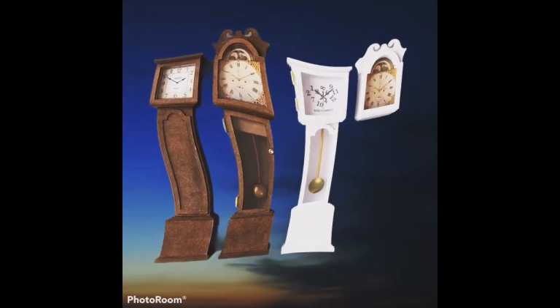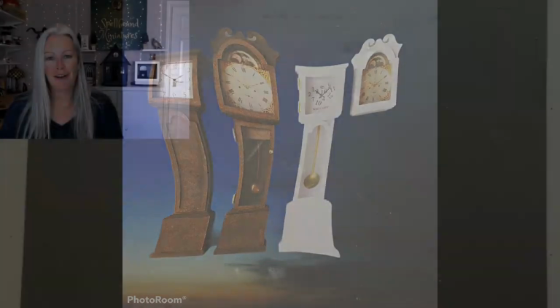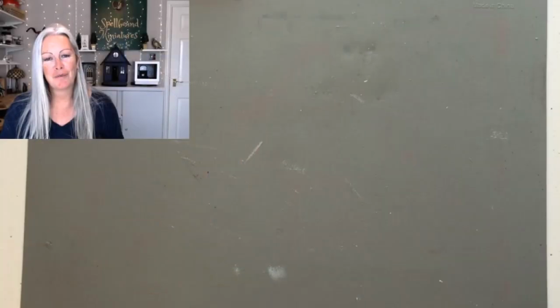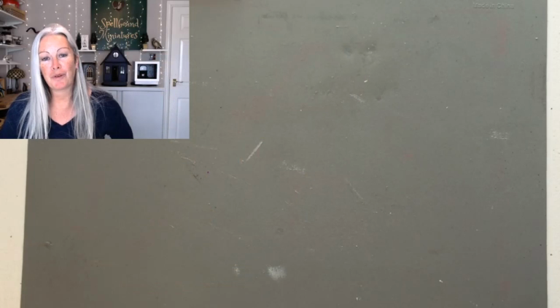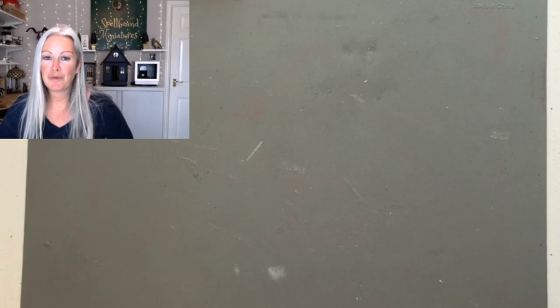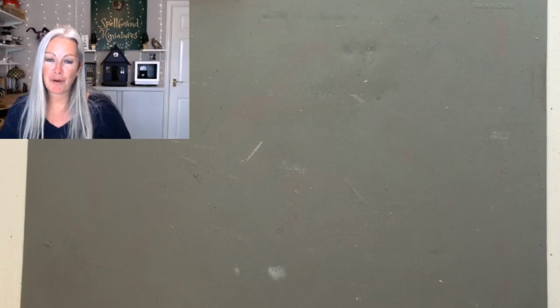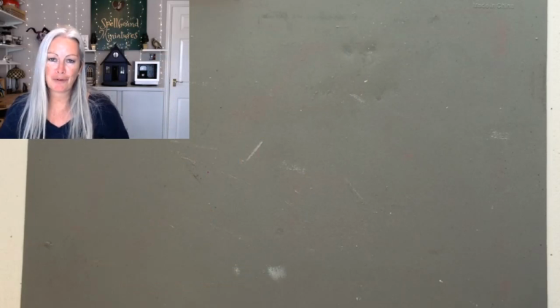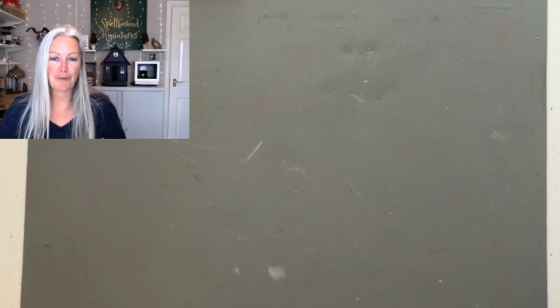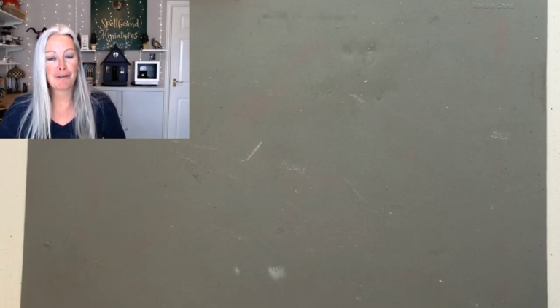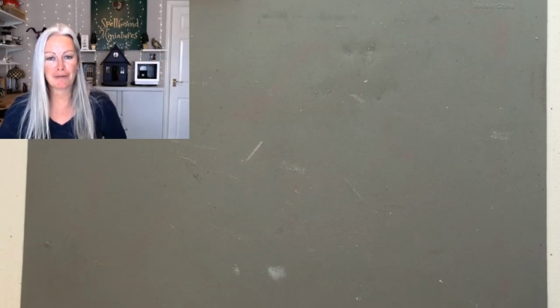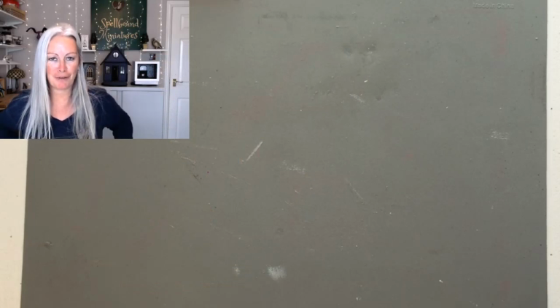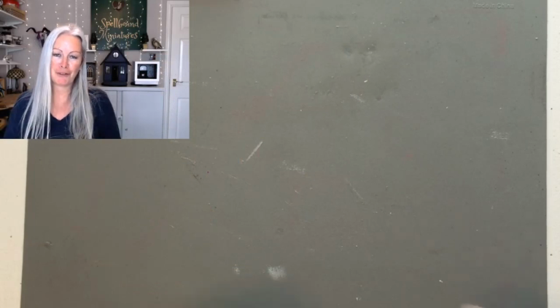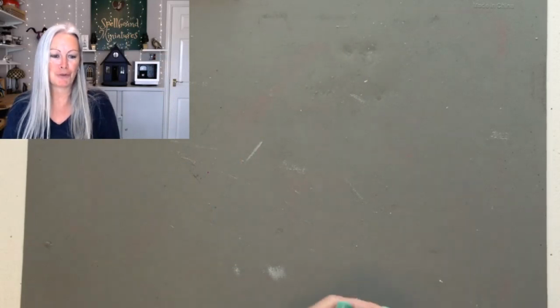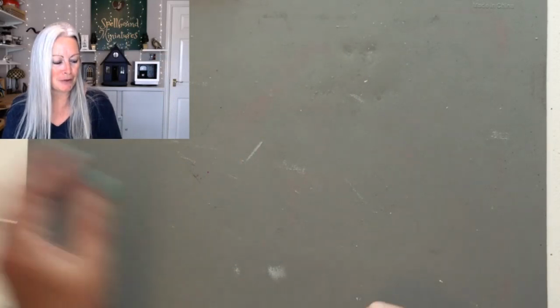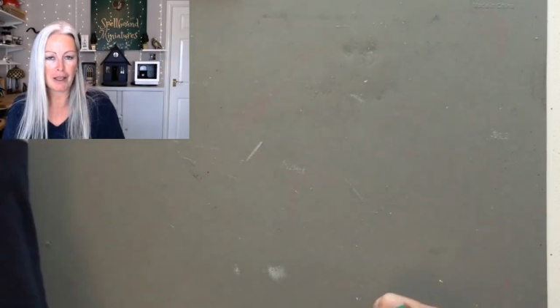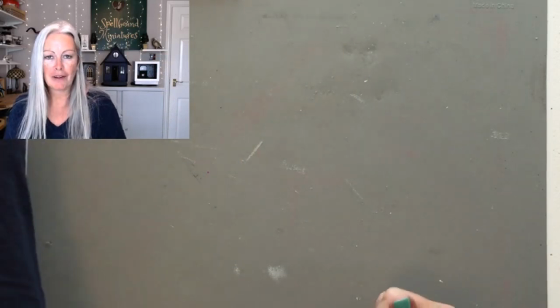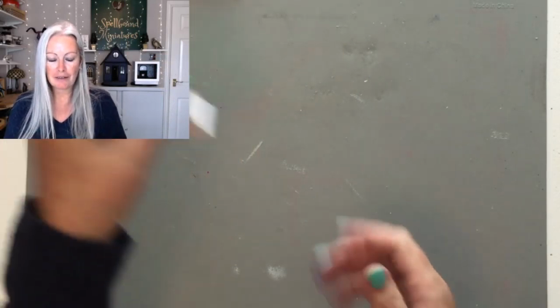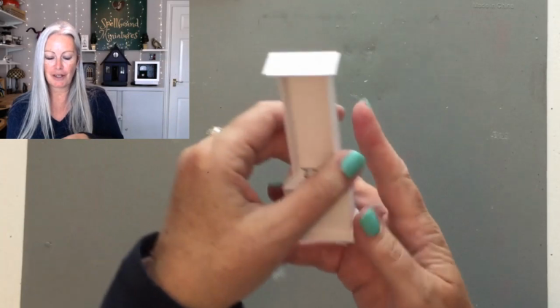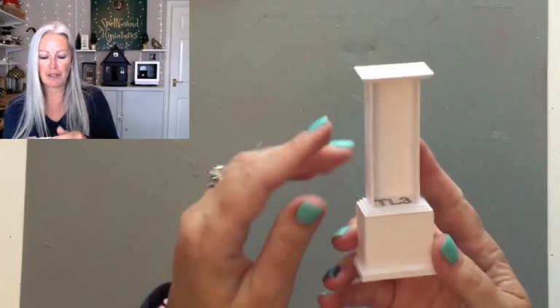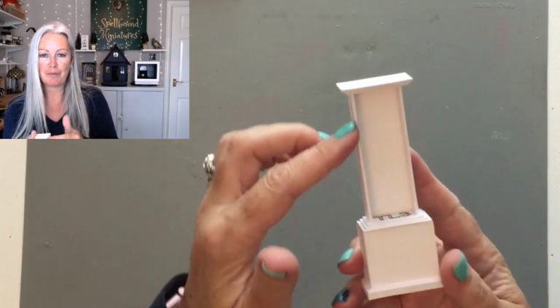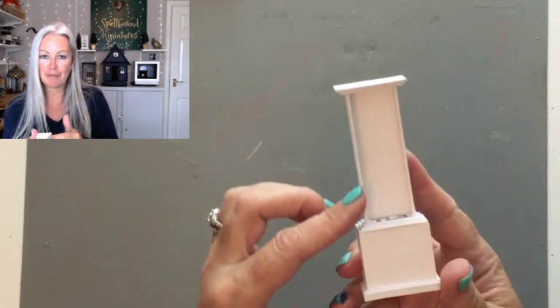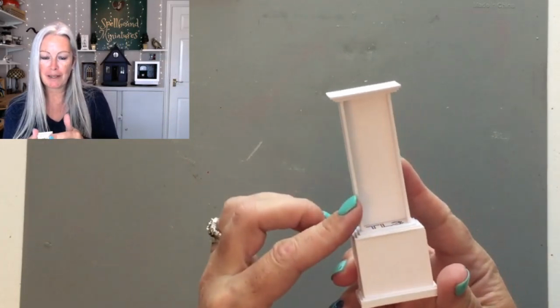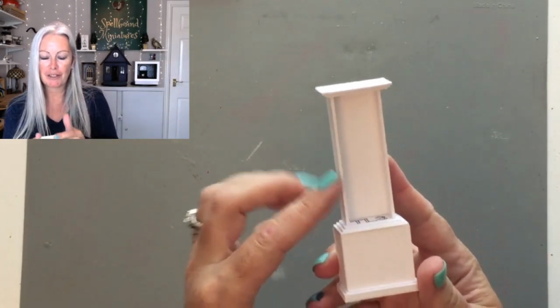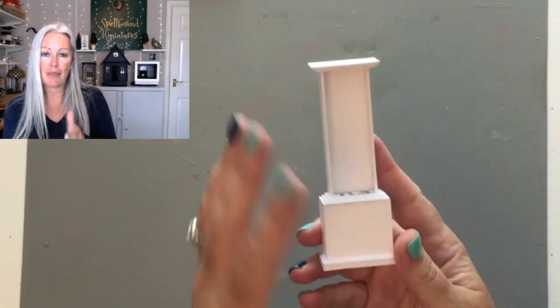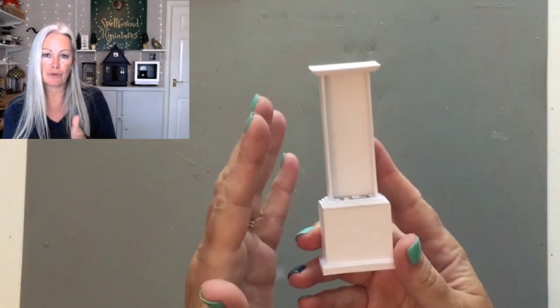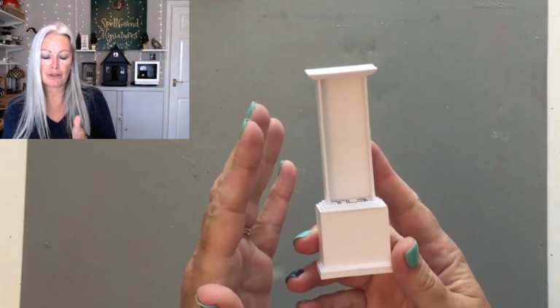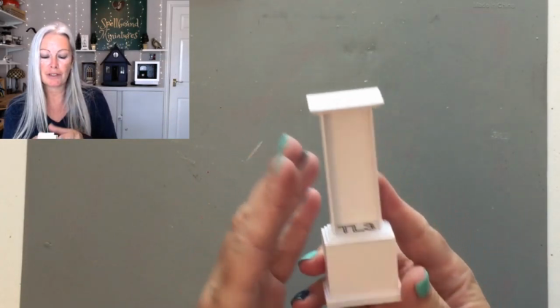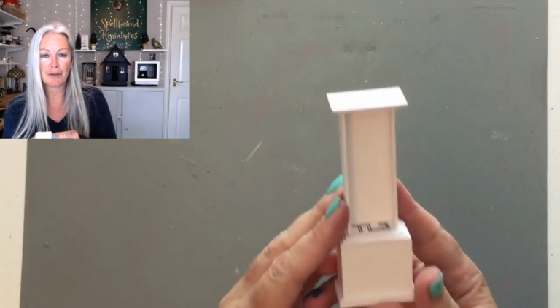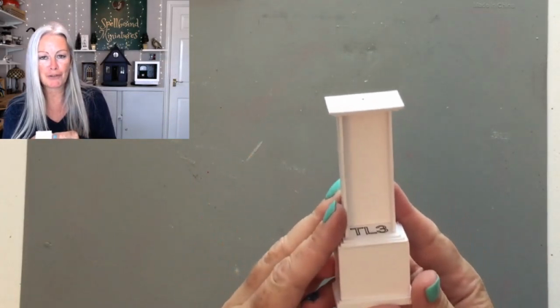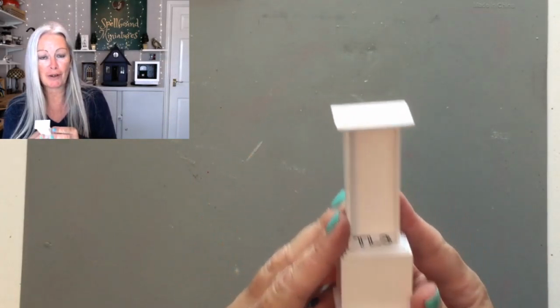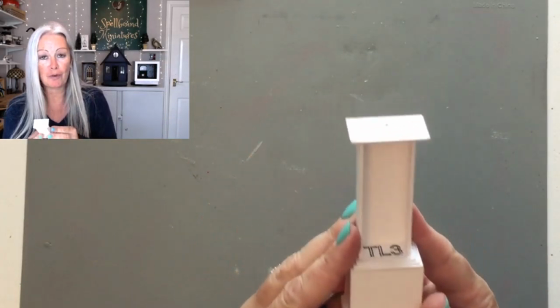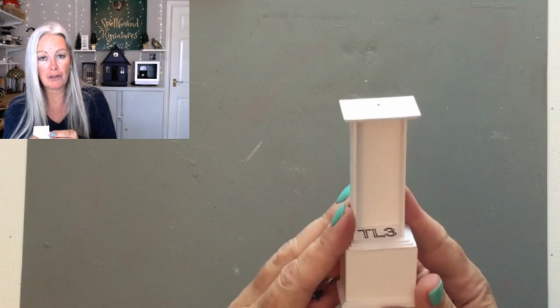Hi everyone, welcome to part three of the grandfather clock tutorial. In the last chapter we built the middle section and the doors, so today we're going to concentrate on the pendulum.